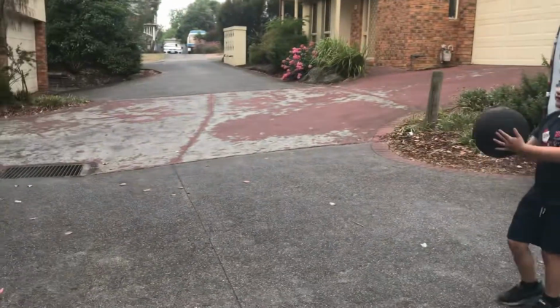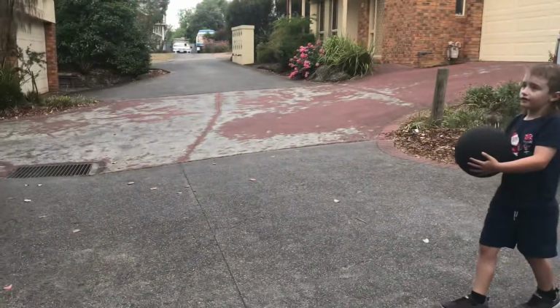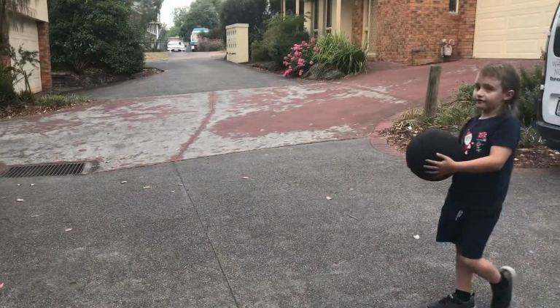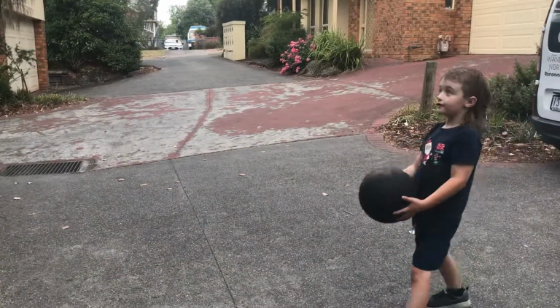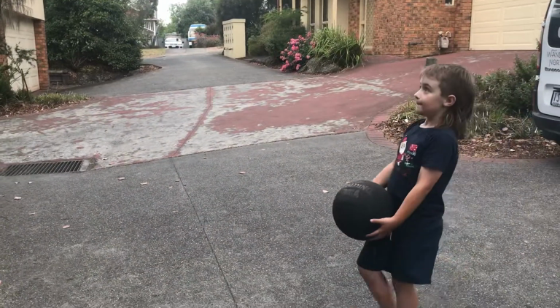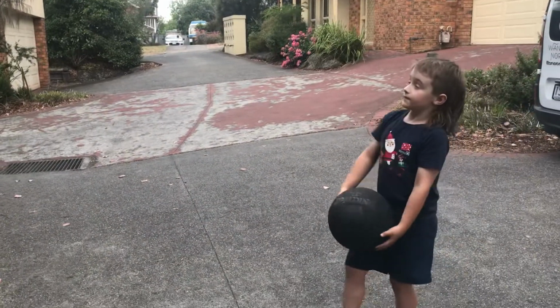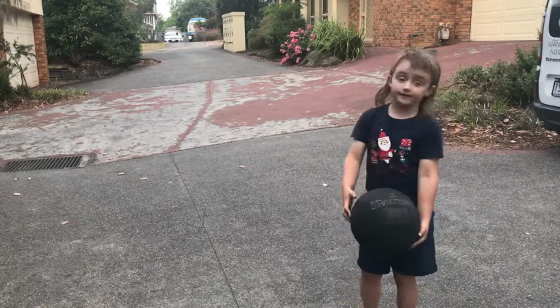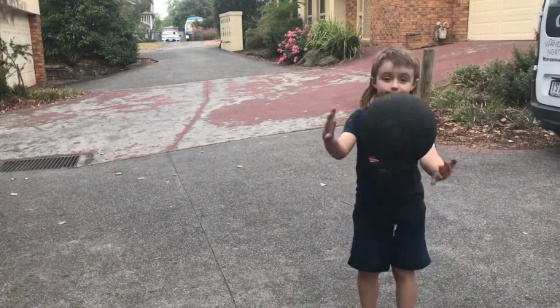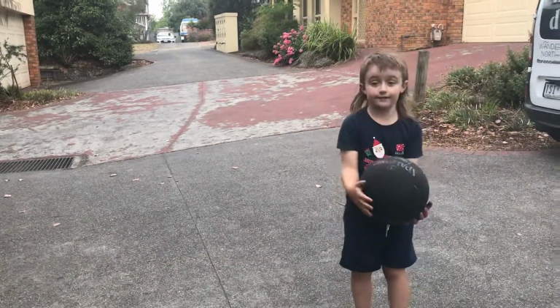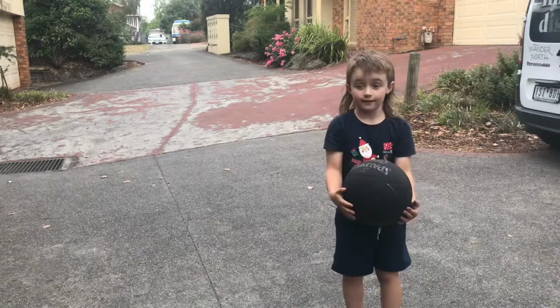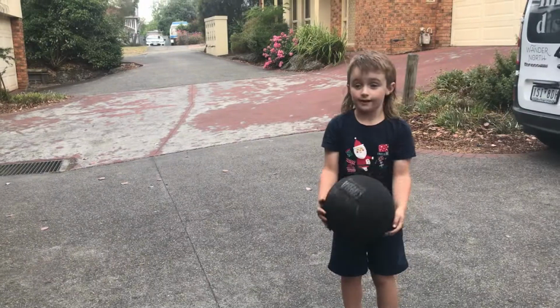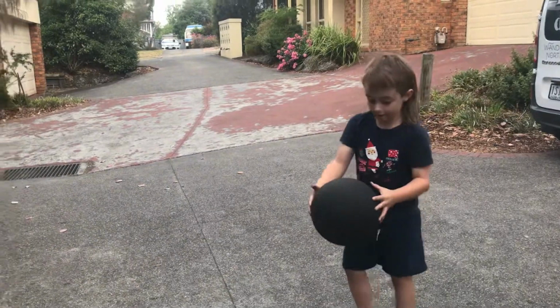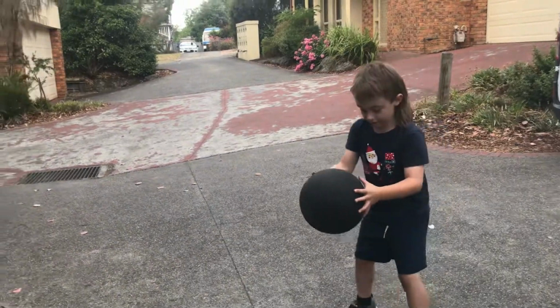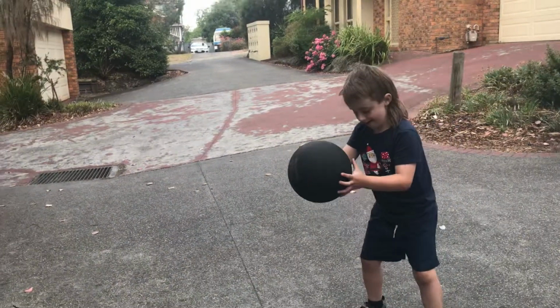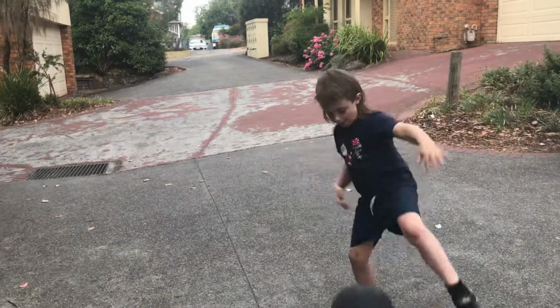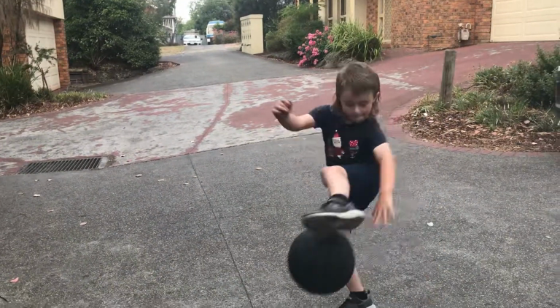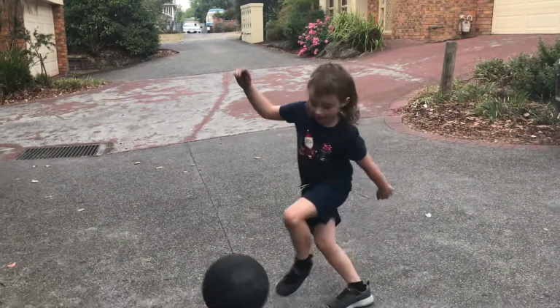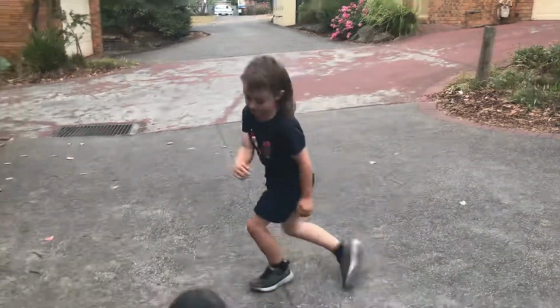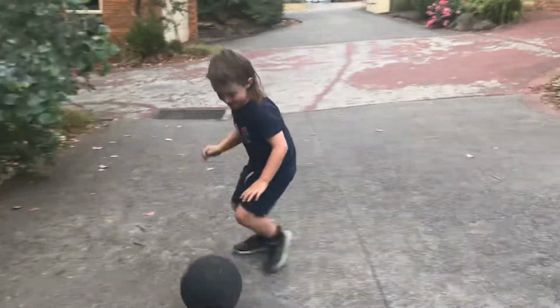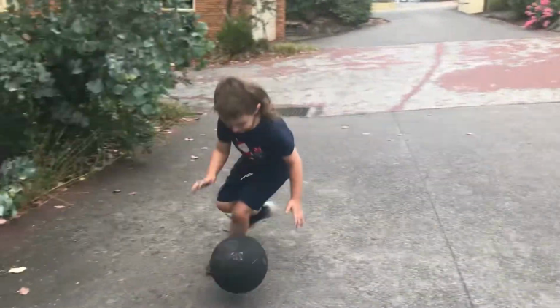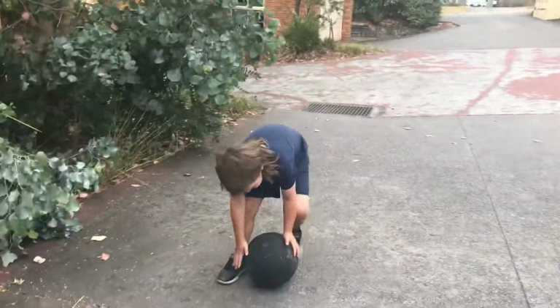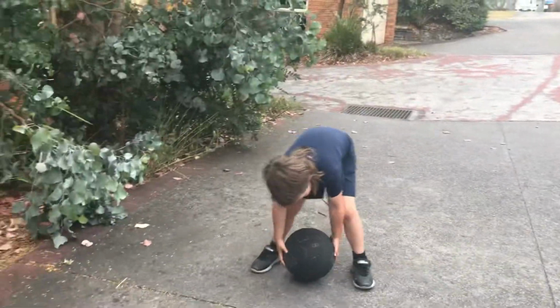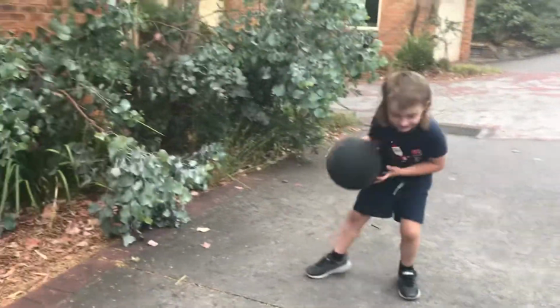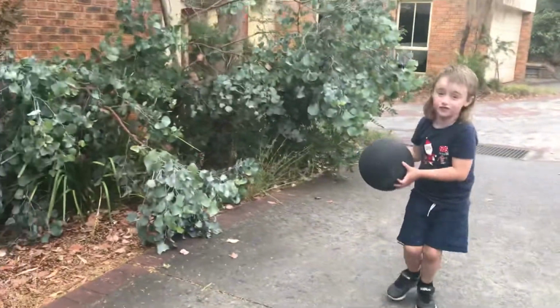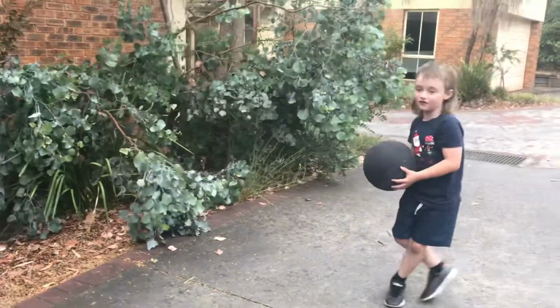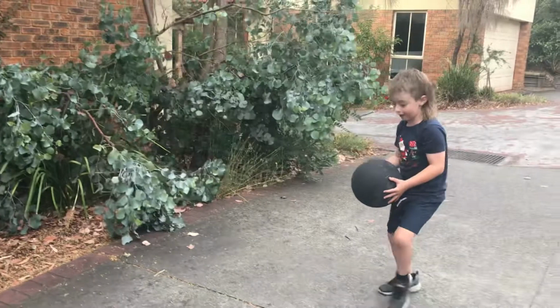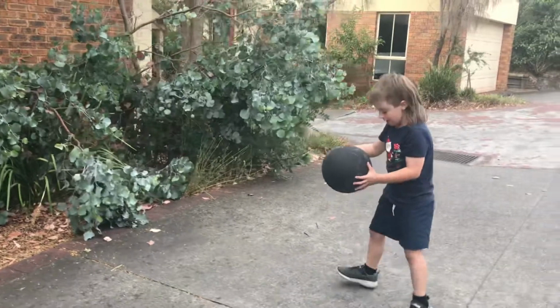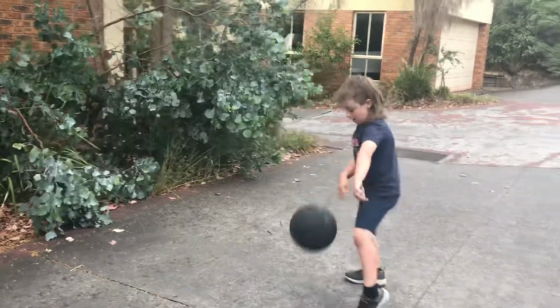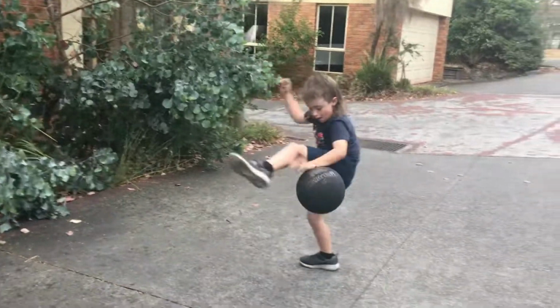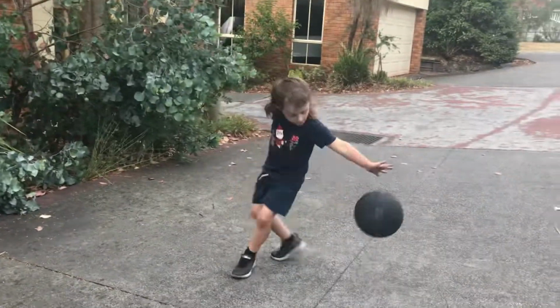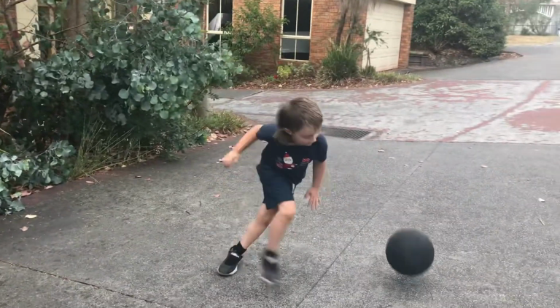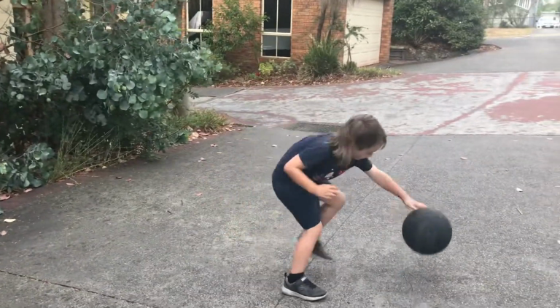Next, let's do this, which is quite hard. I didn't even do it the first time. There we go.